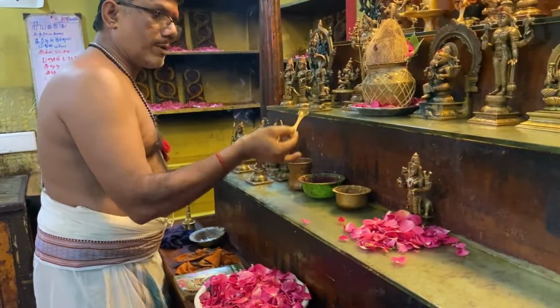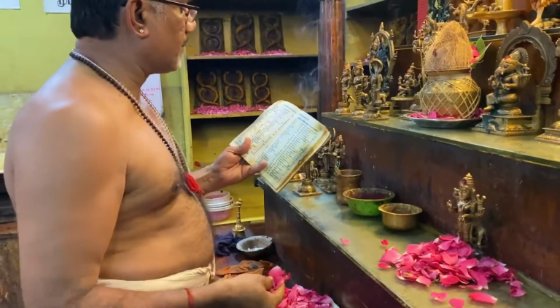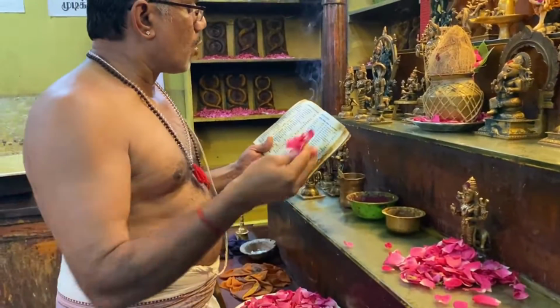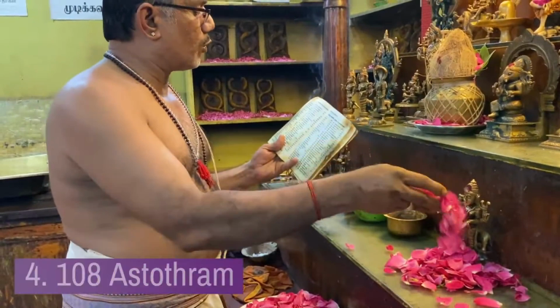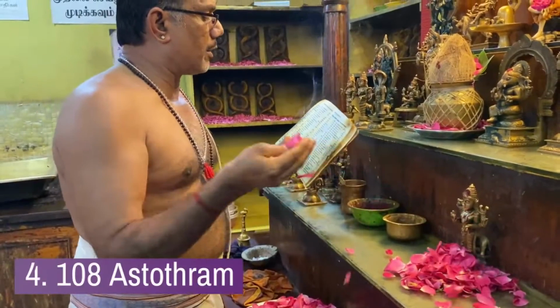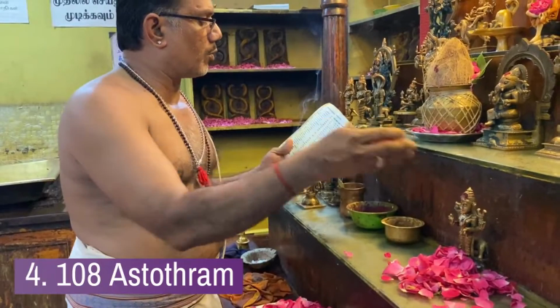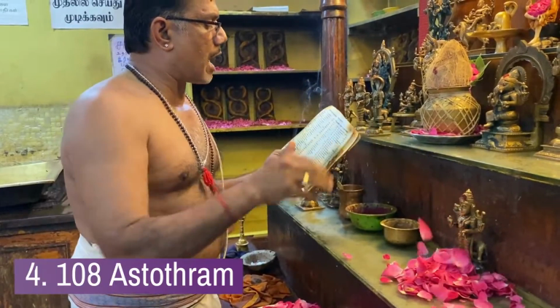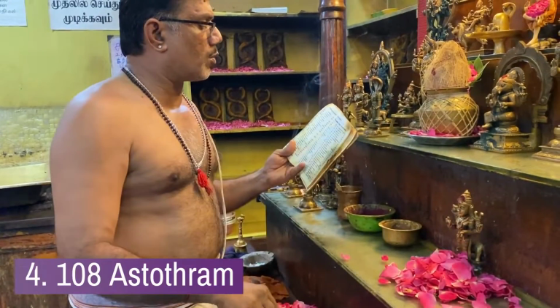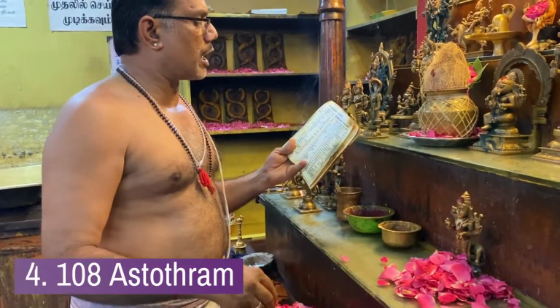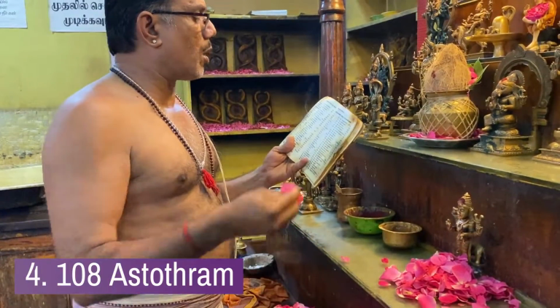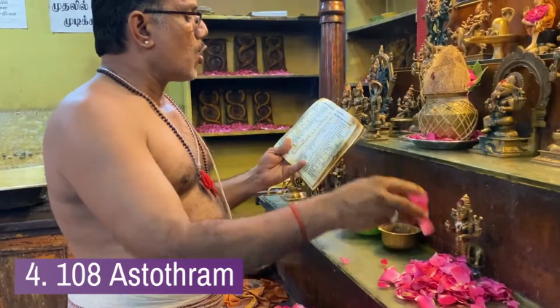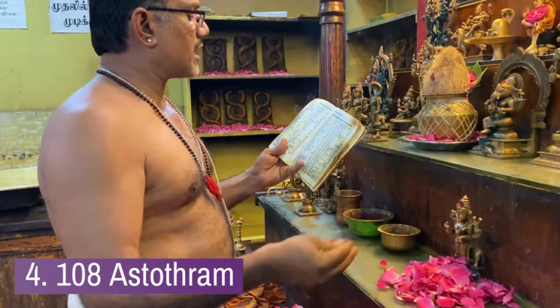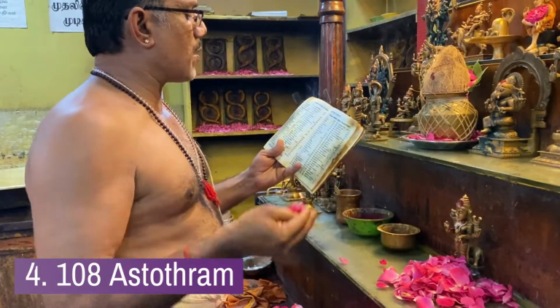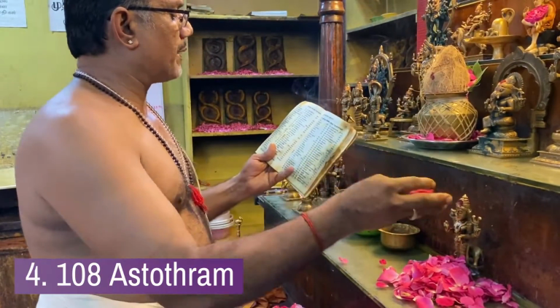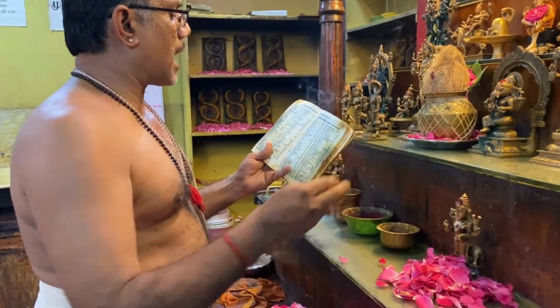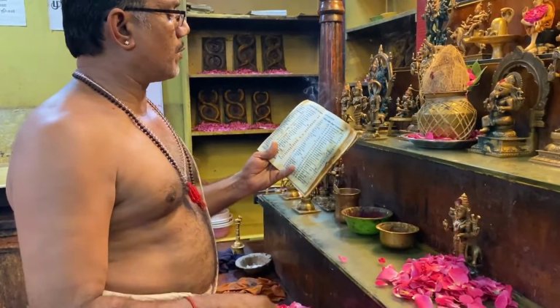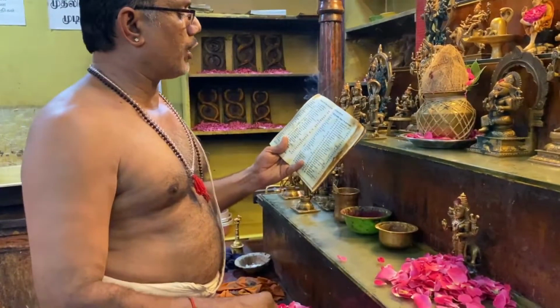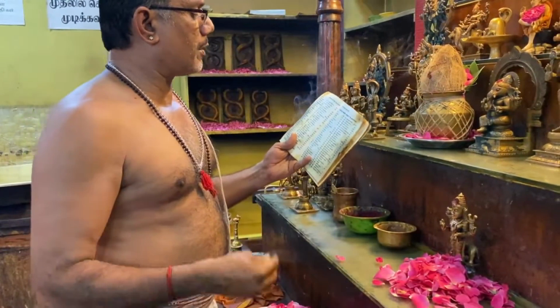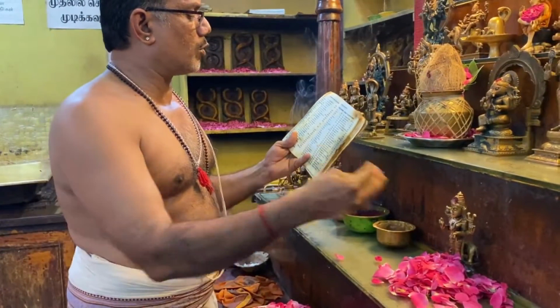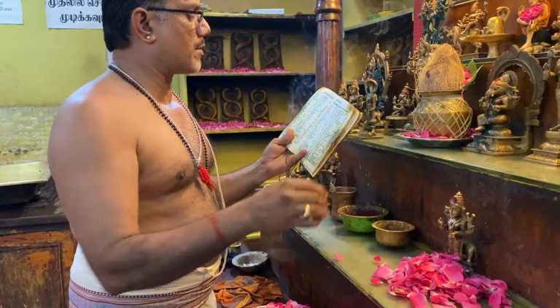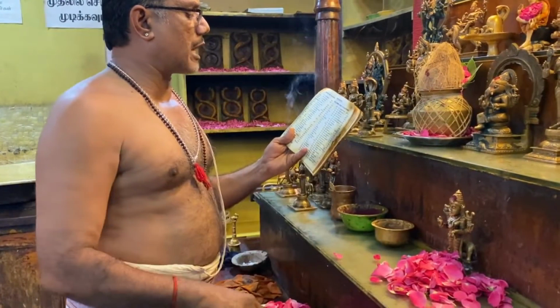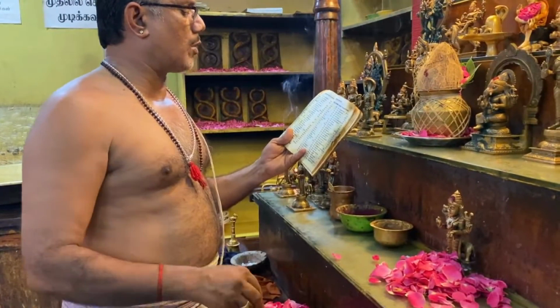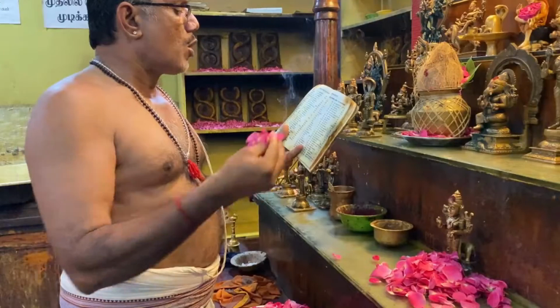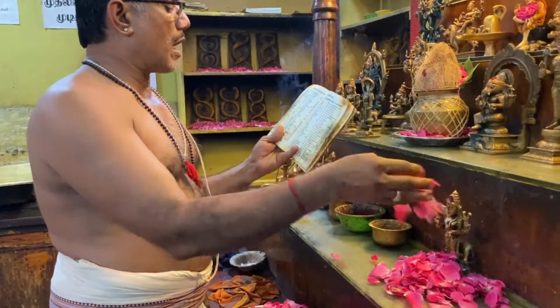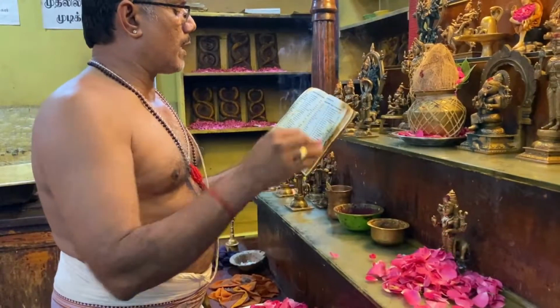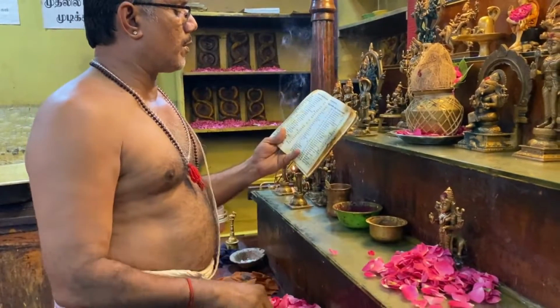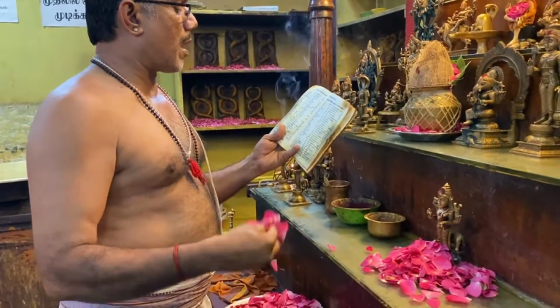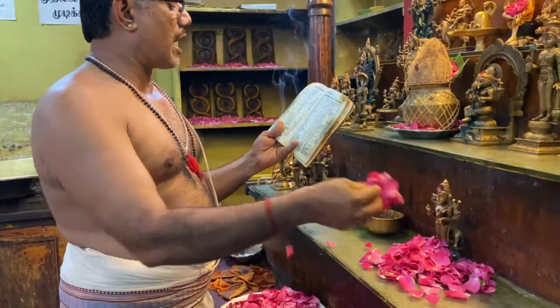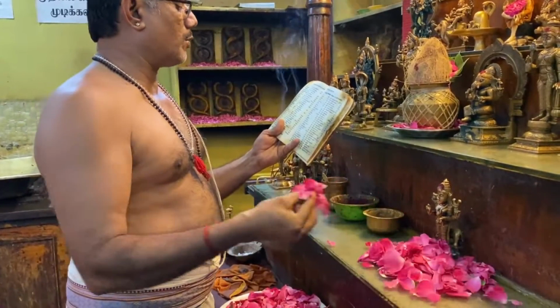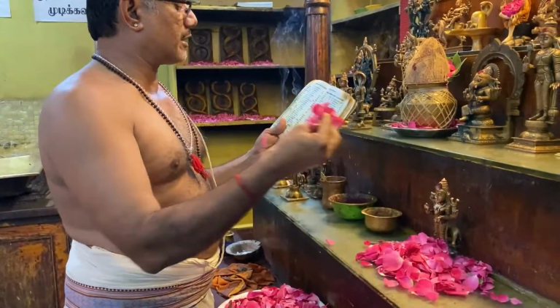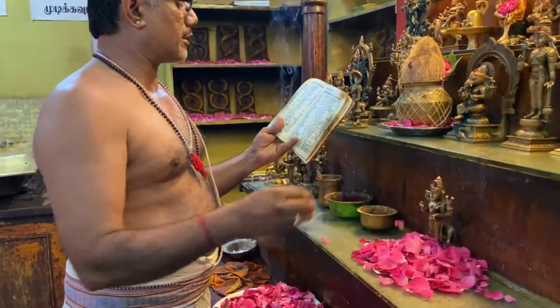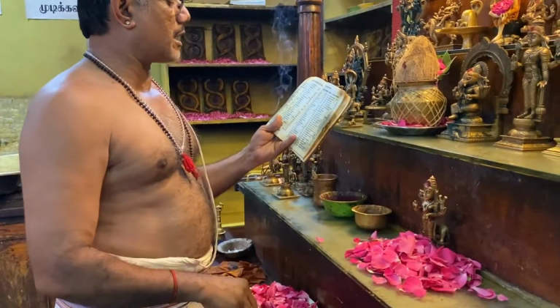Then we chant the Ashtotaram. This Ashtotaram puja is never done in any other temple. We chant it properly without any compromise.